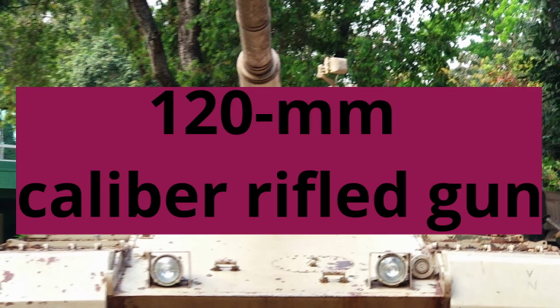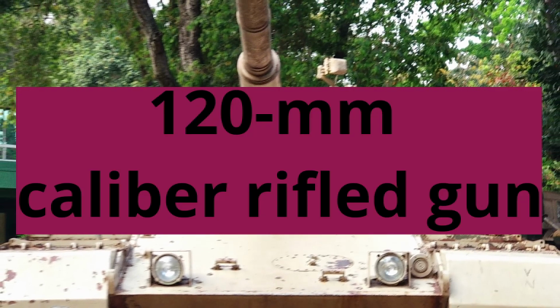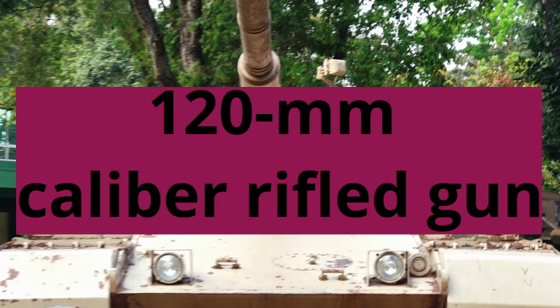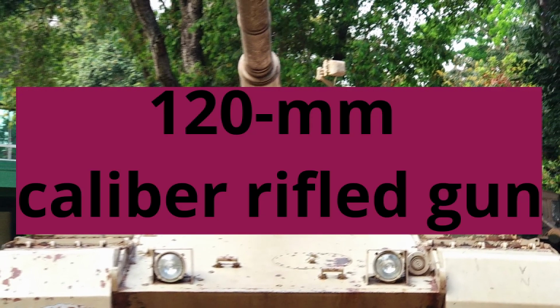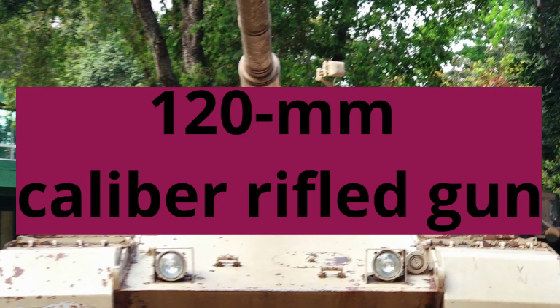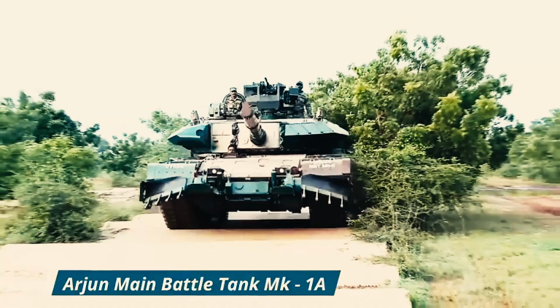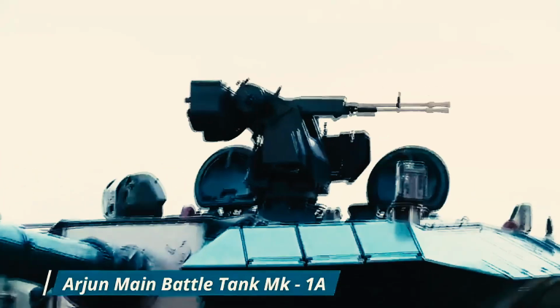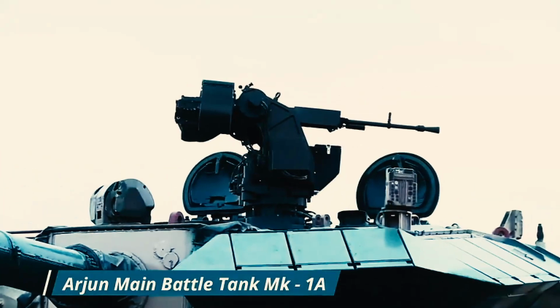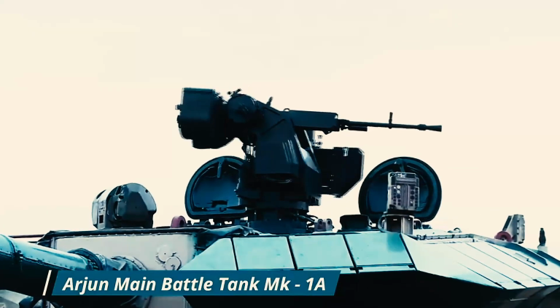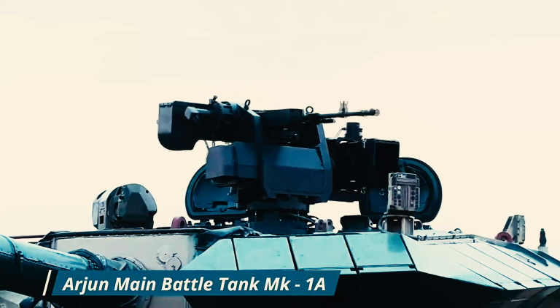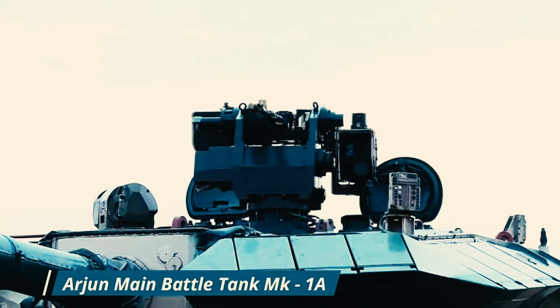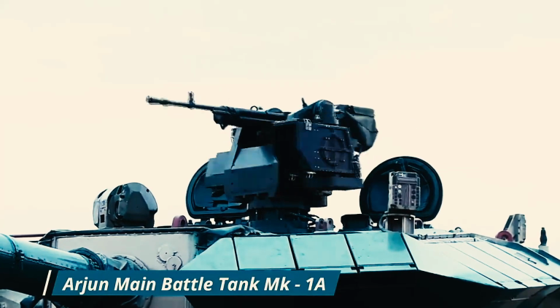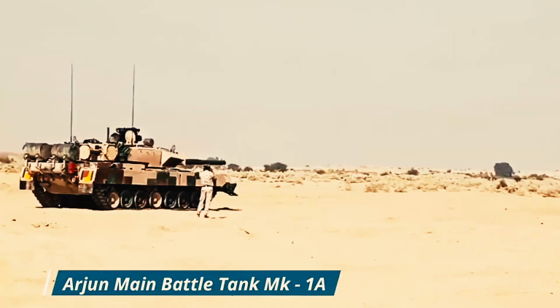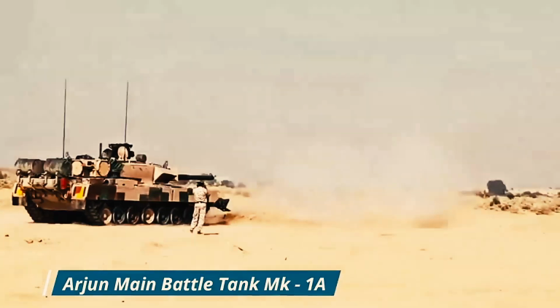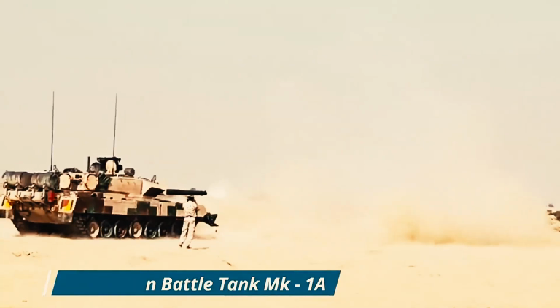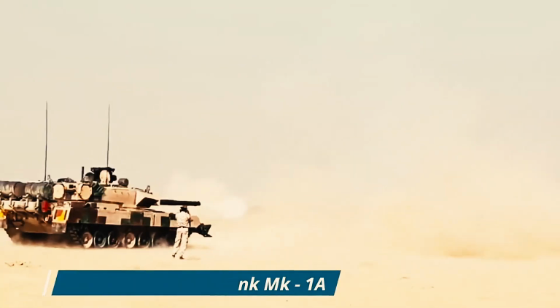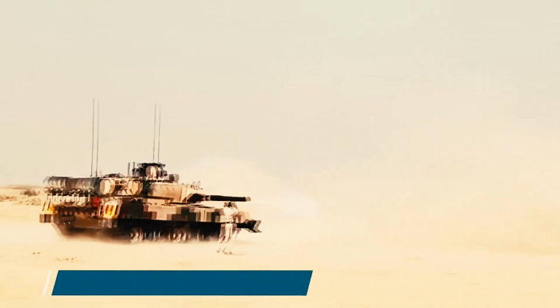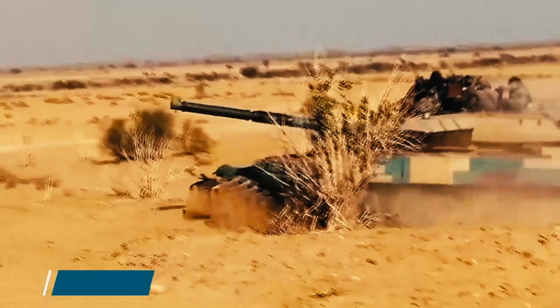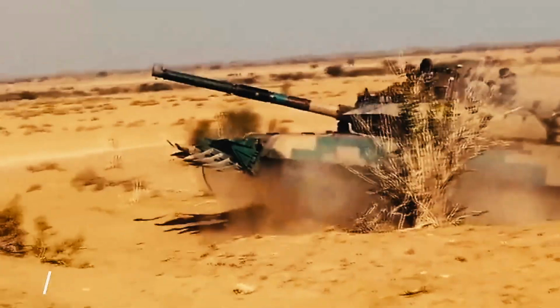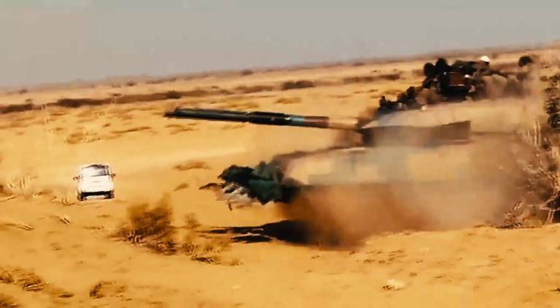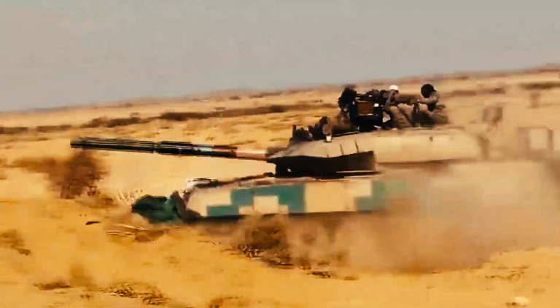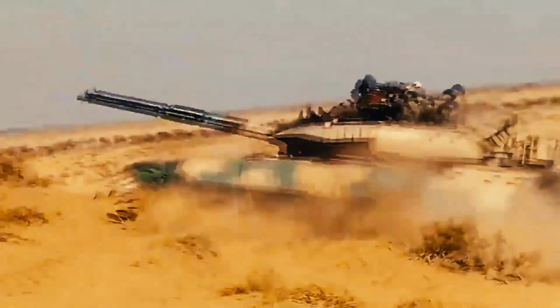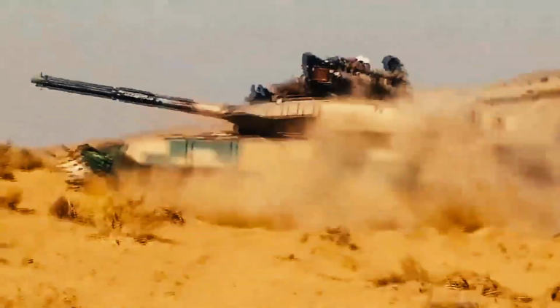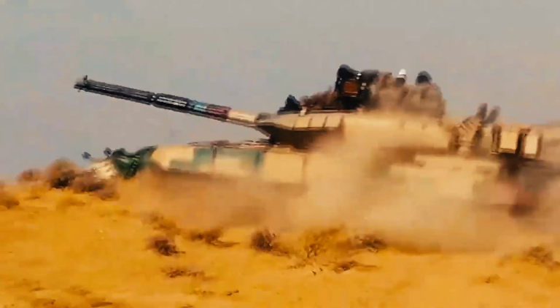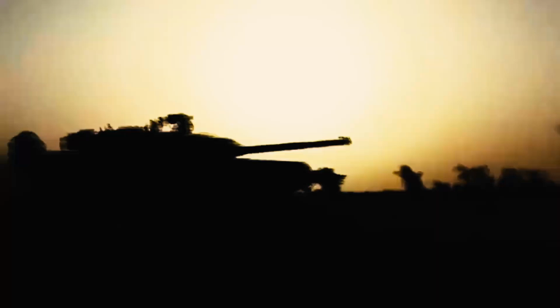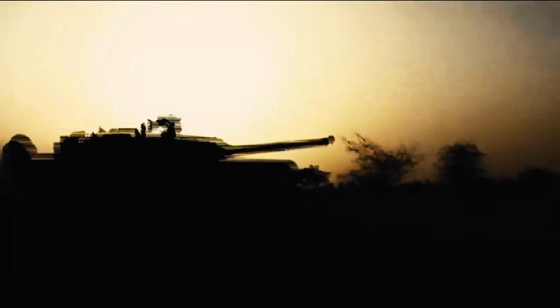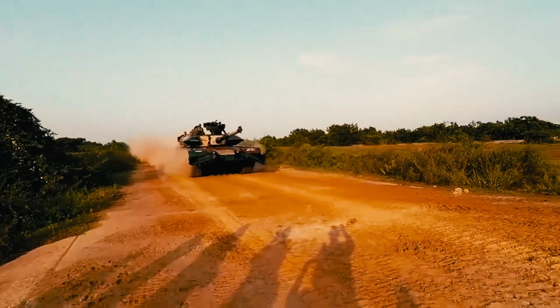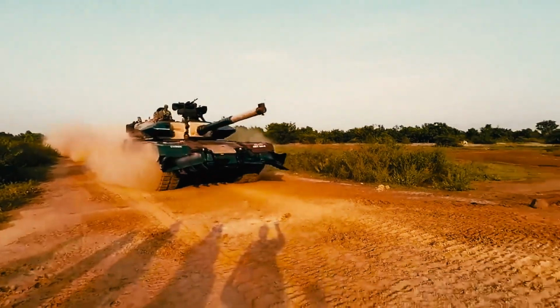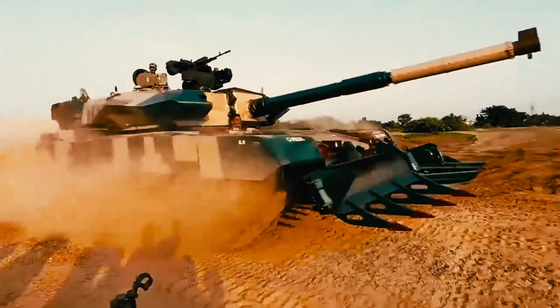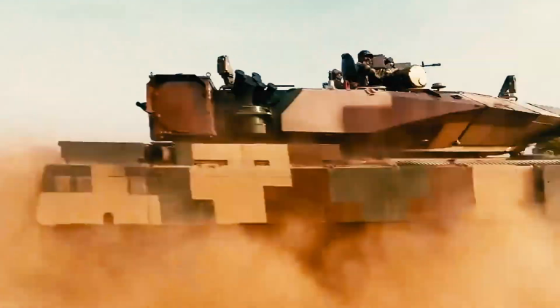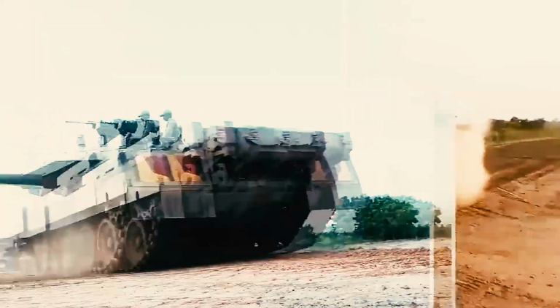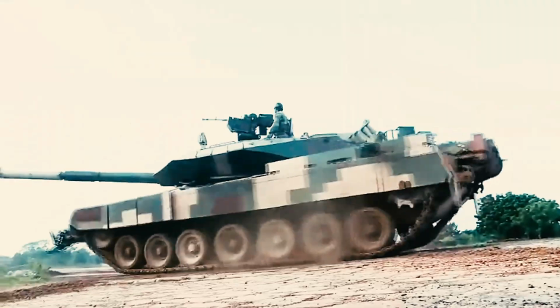120mm caliber rifled gun: The tank is equipped with a 120mm caliber rifled gun that uses fin-stabilized armor-piercing discarding sabot ammunition, providing superior firepower and protection.